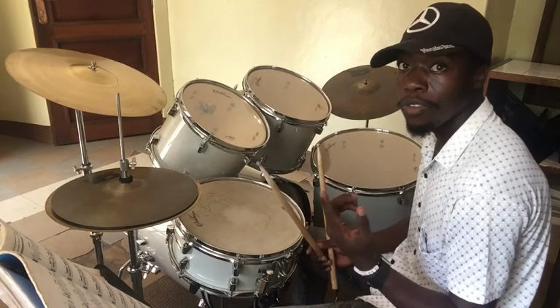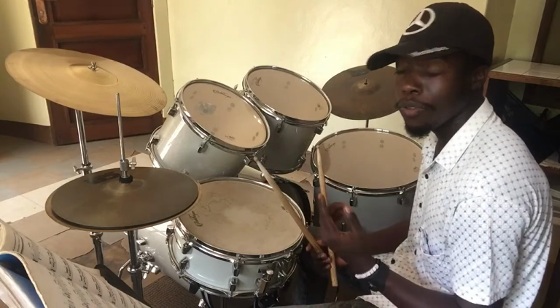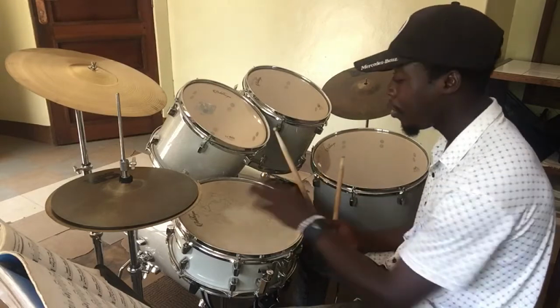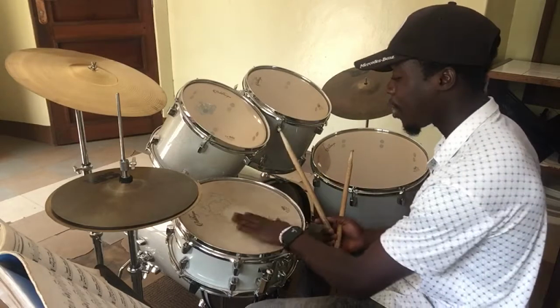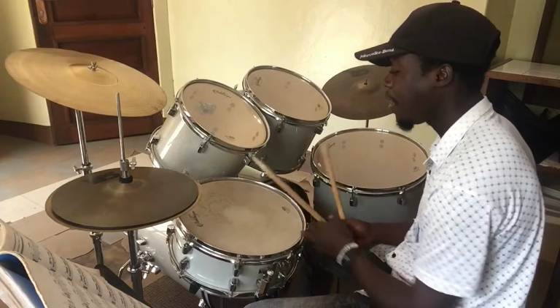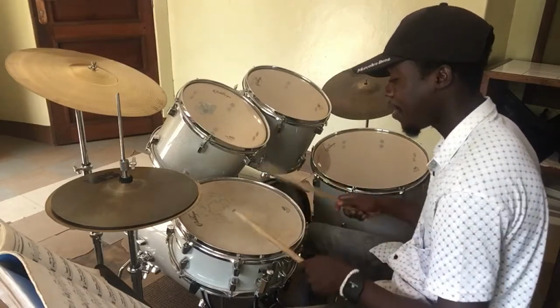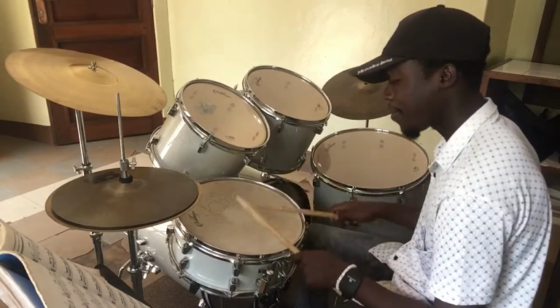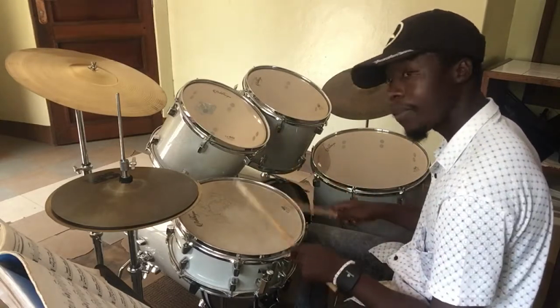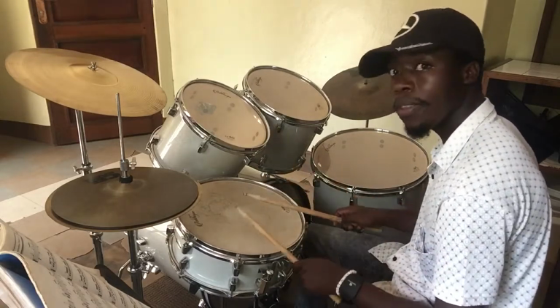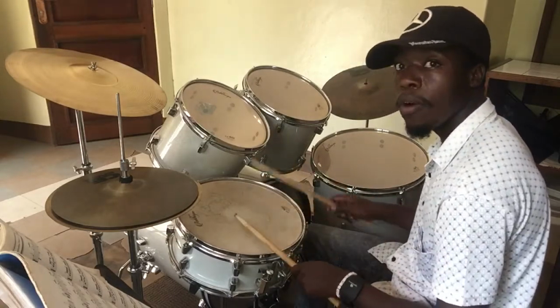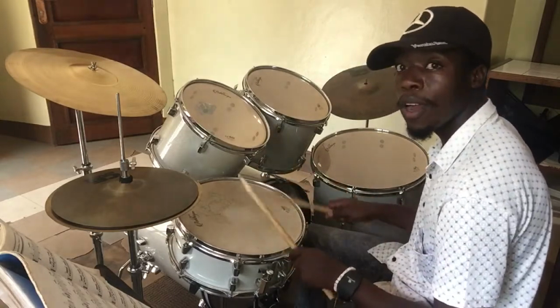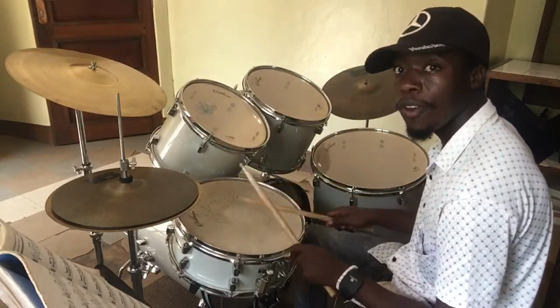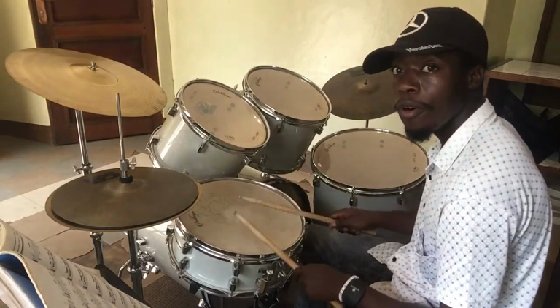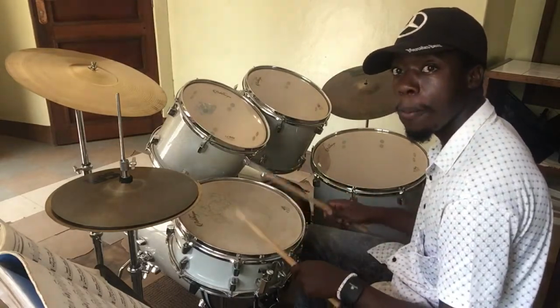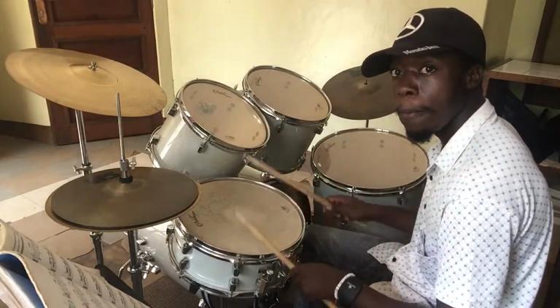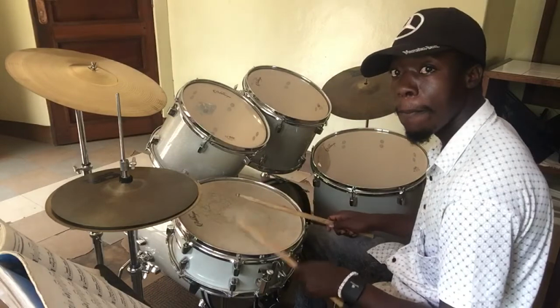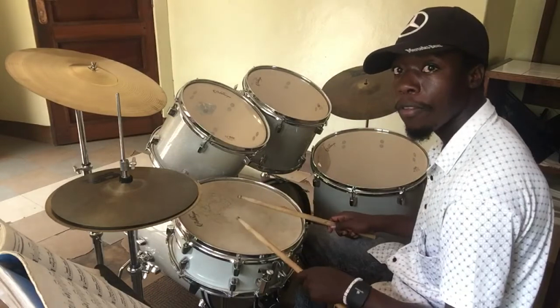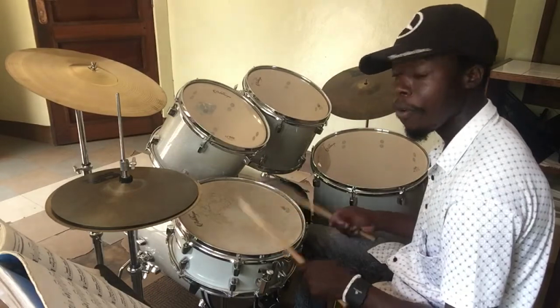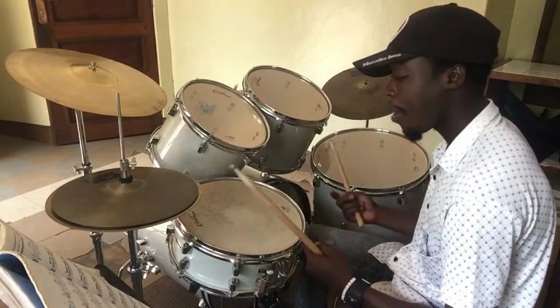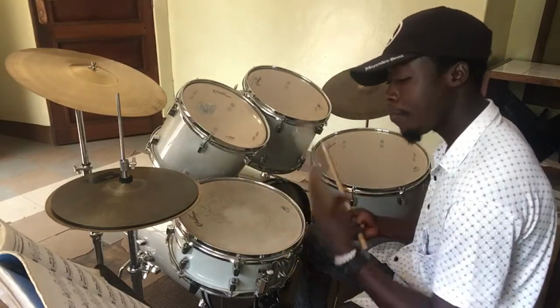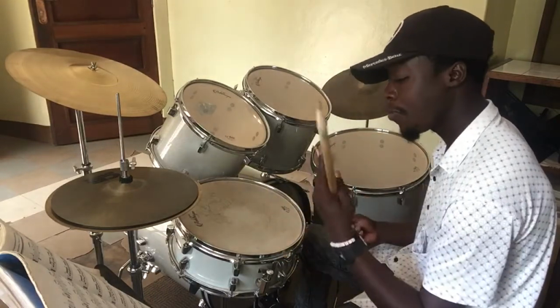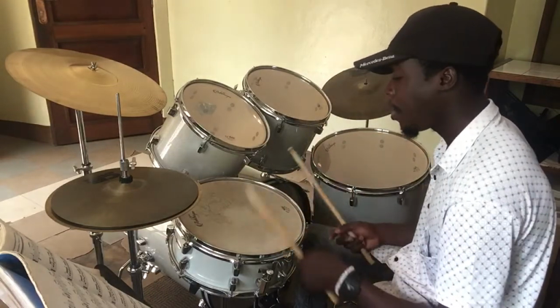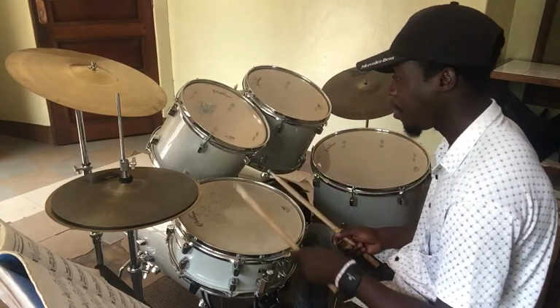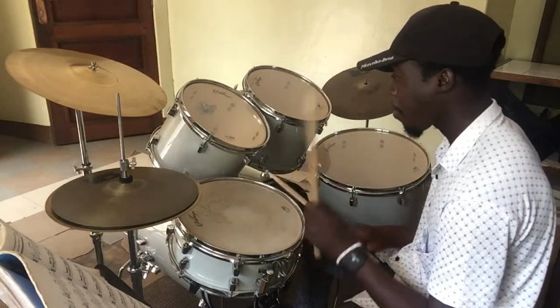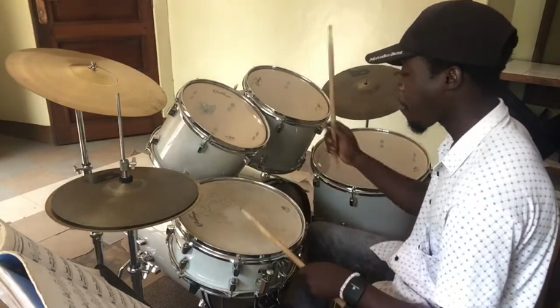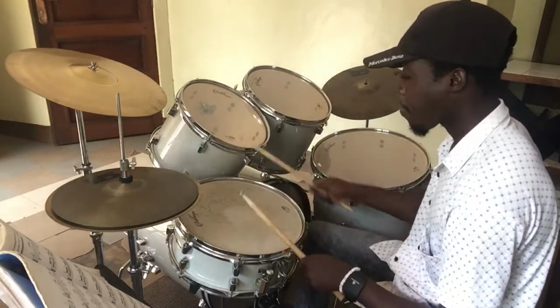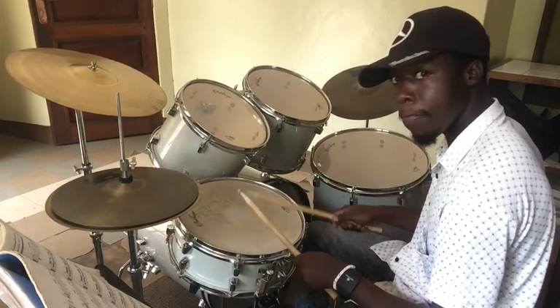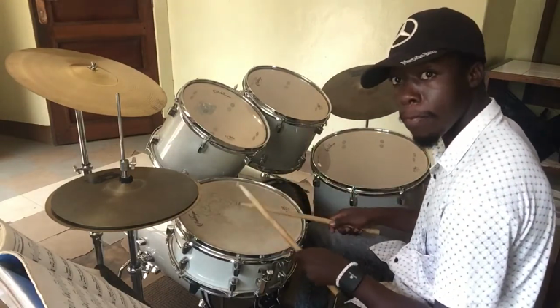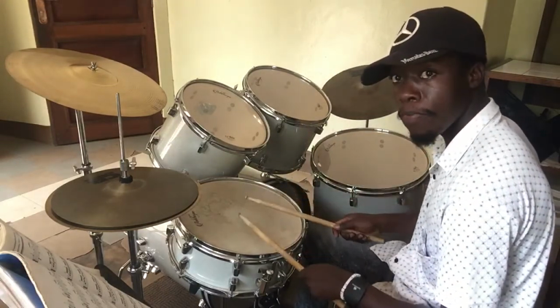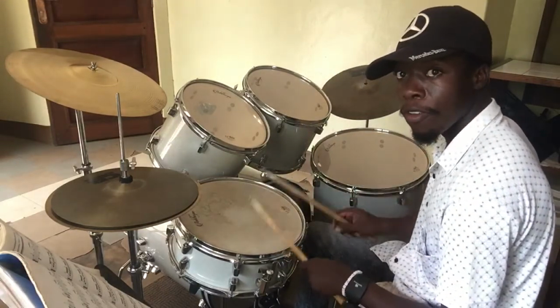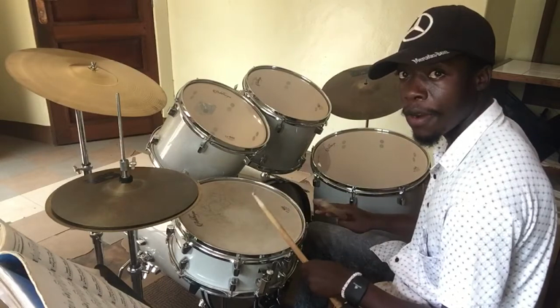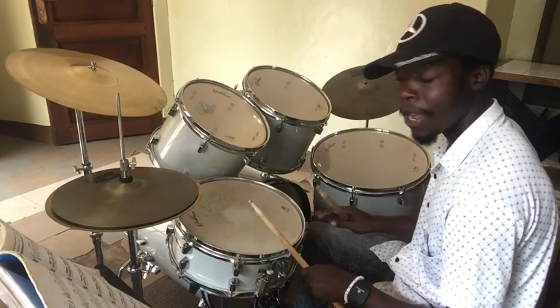Beat 2 — 4 notes are here. So if I play those 2 beats. Very quiet.